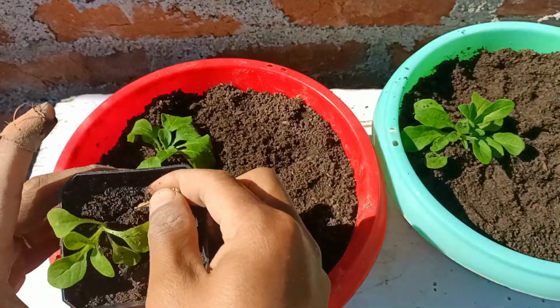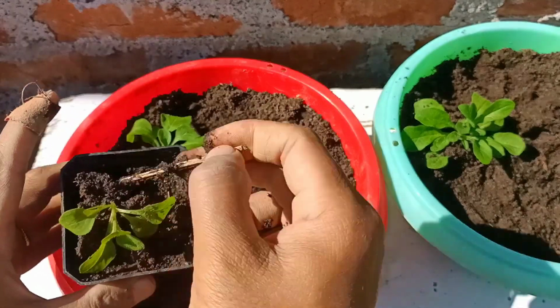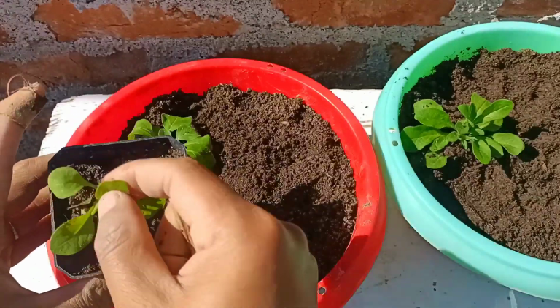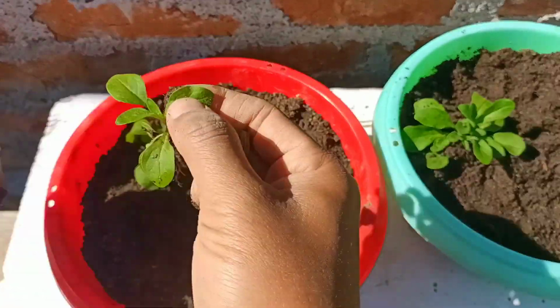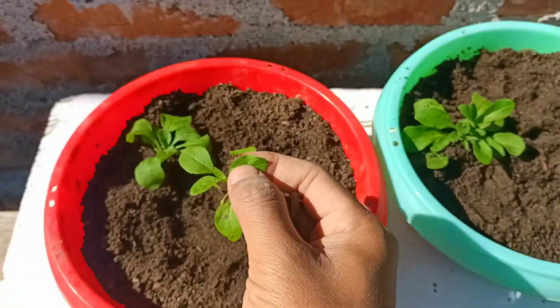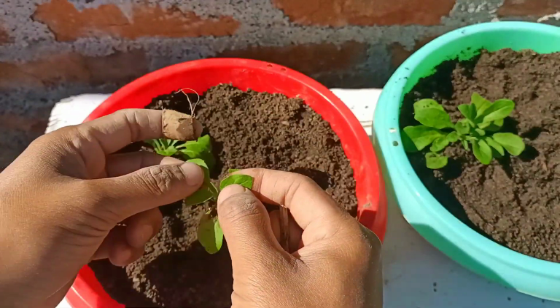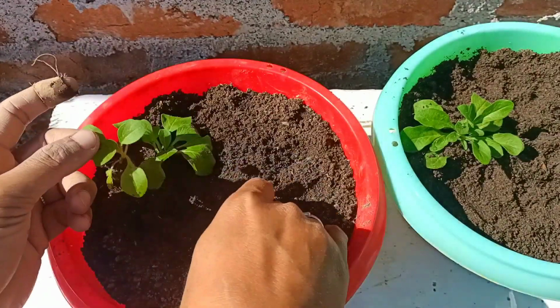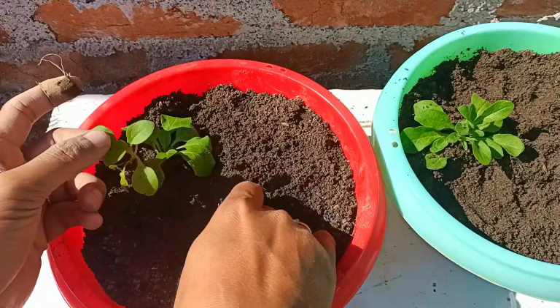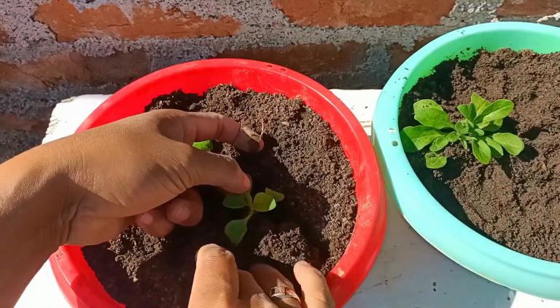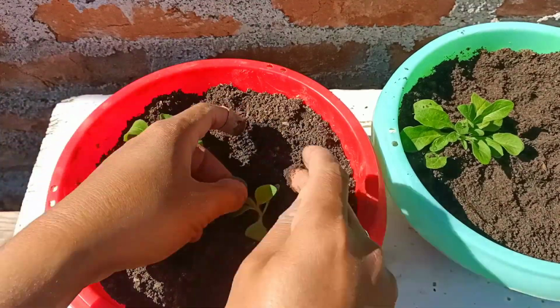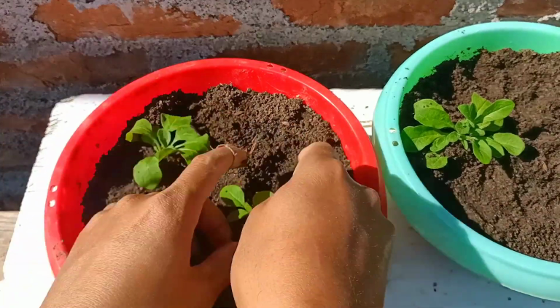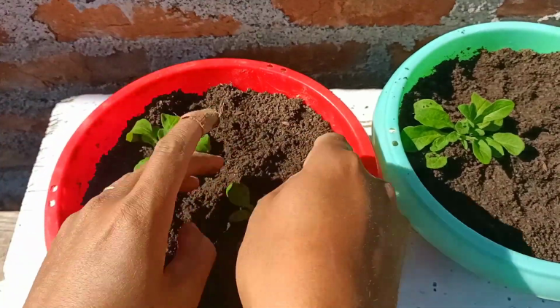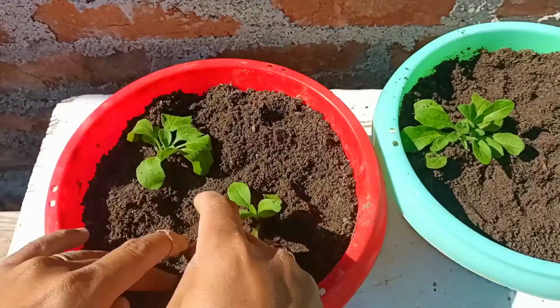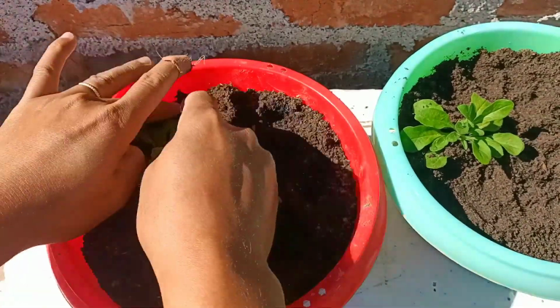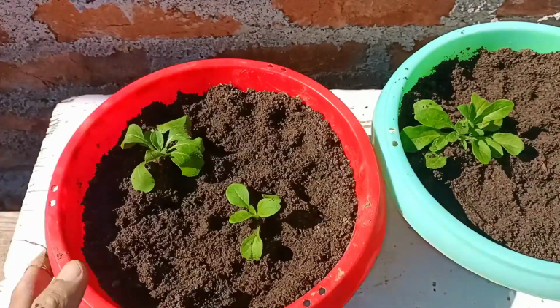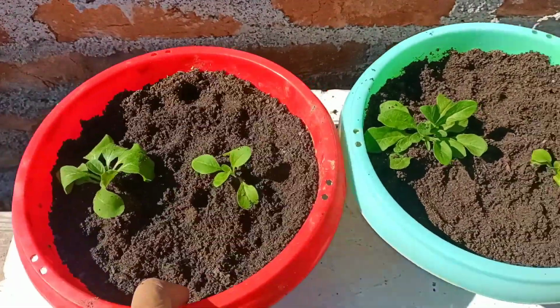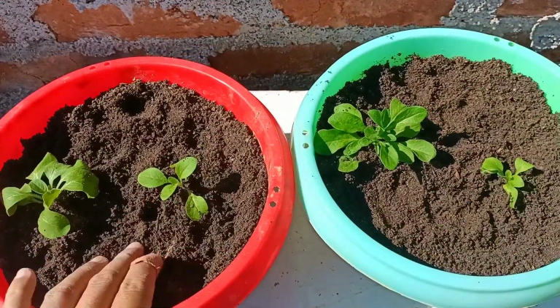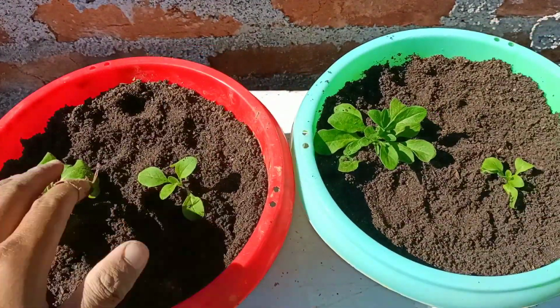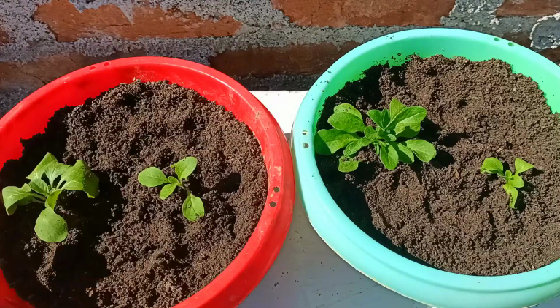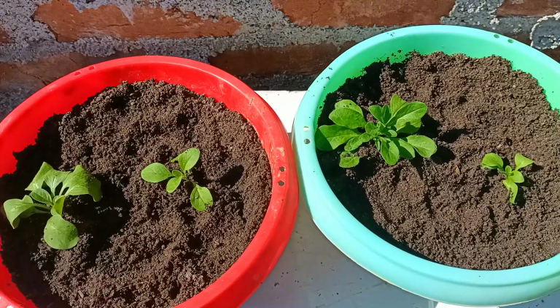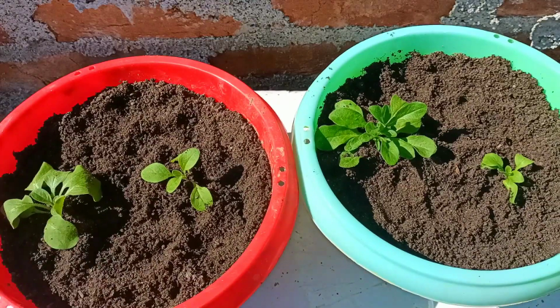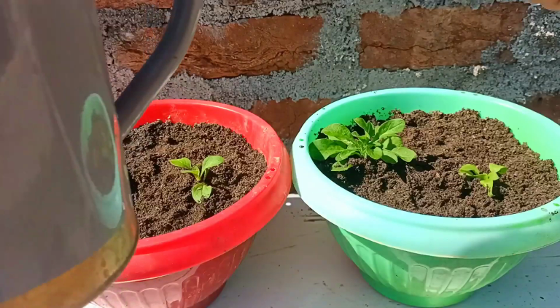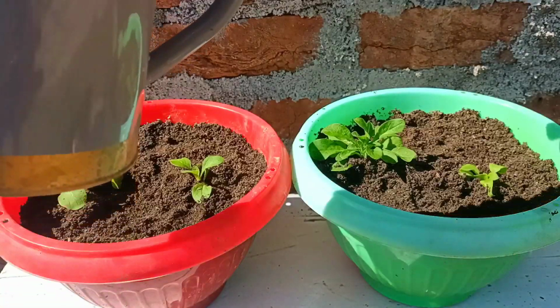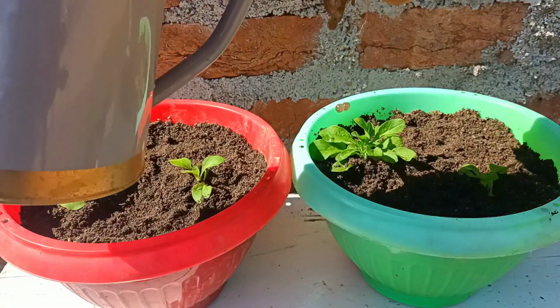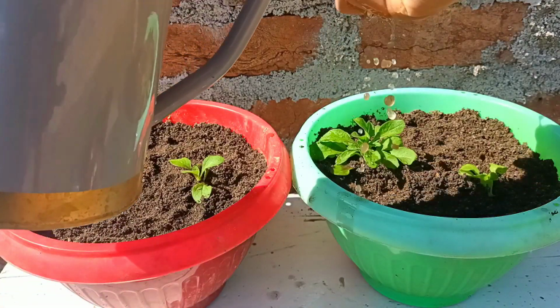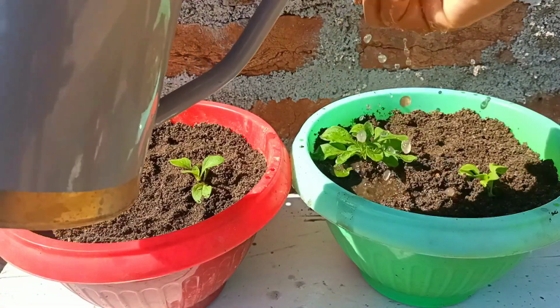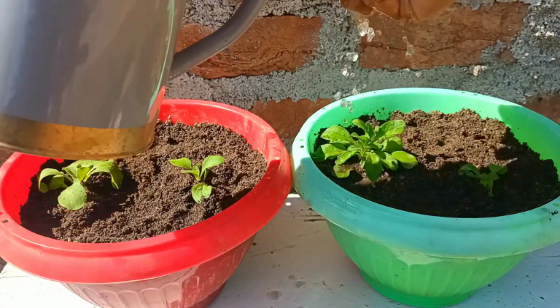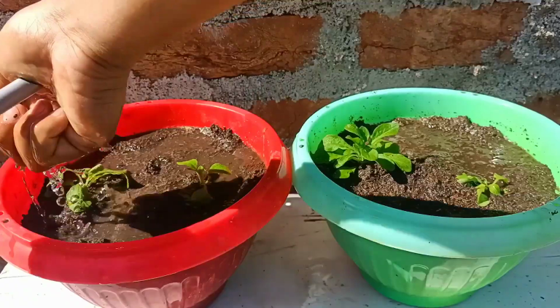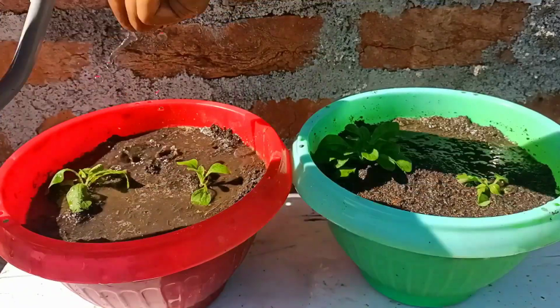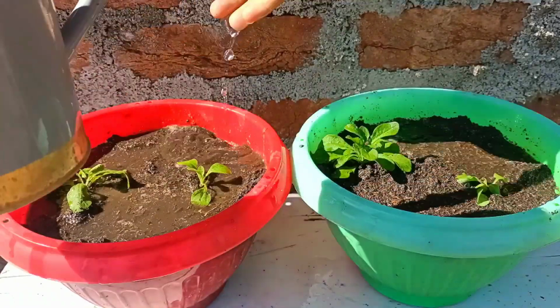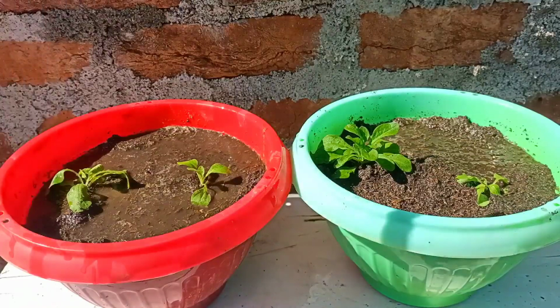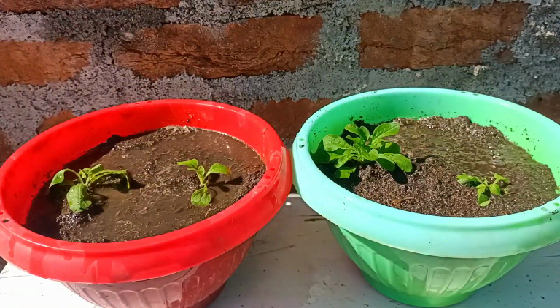After planting, we need to place this in indirect sunlight in a bright light area. It will take another 10 to 15 days to grow well. For watering, give water three to four times a week. I'll check on this after 15 days.